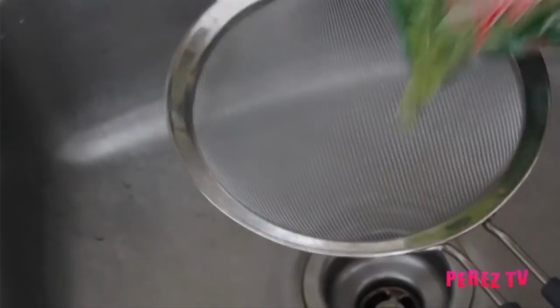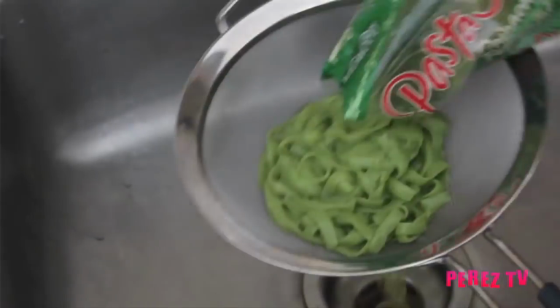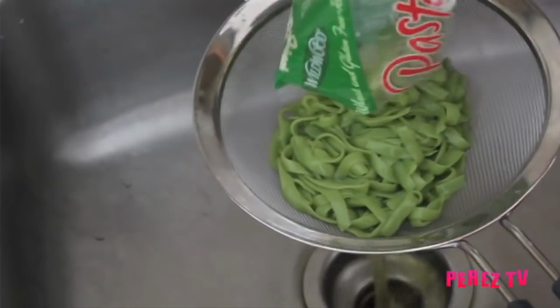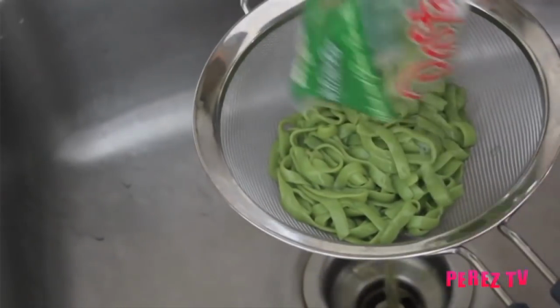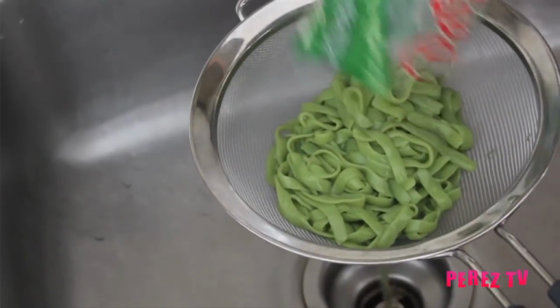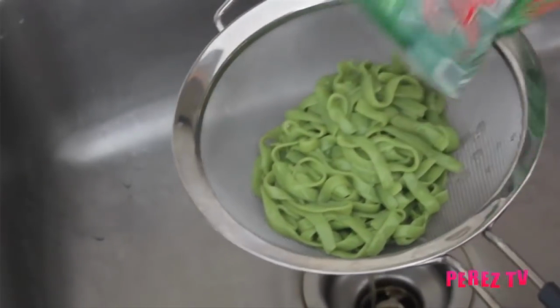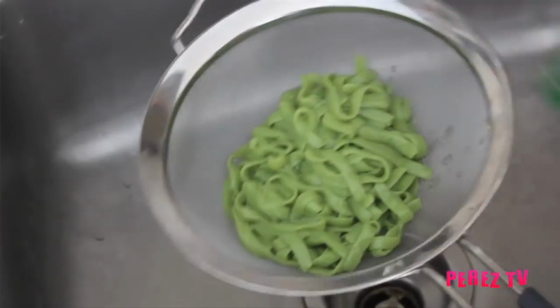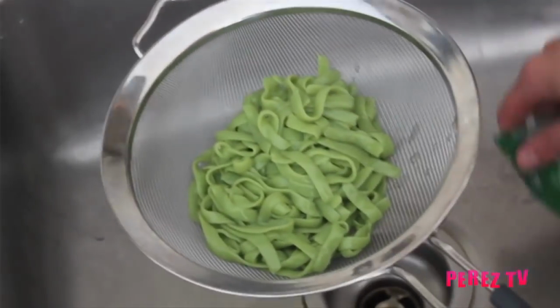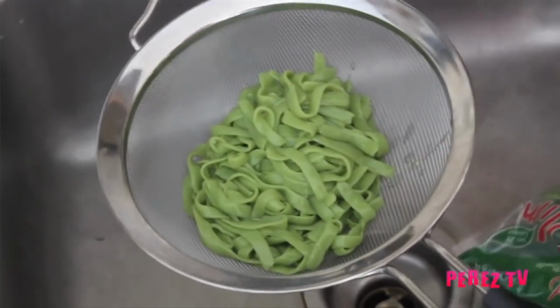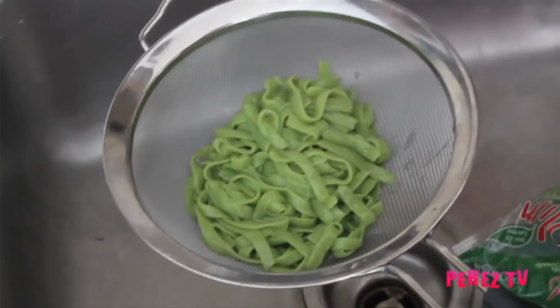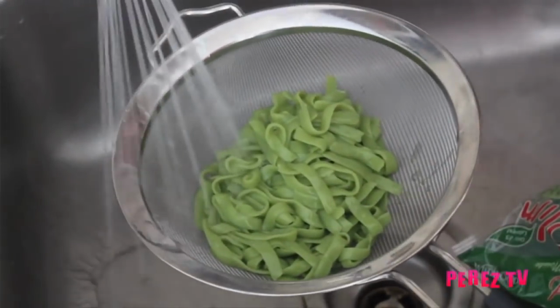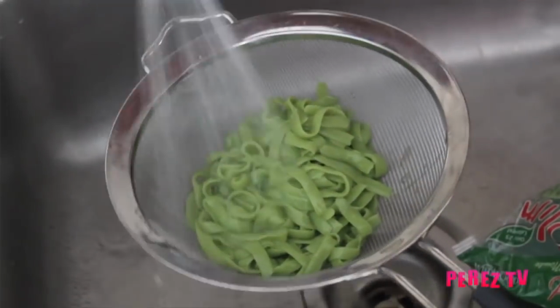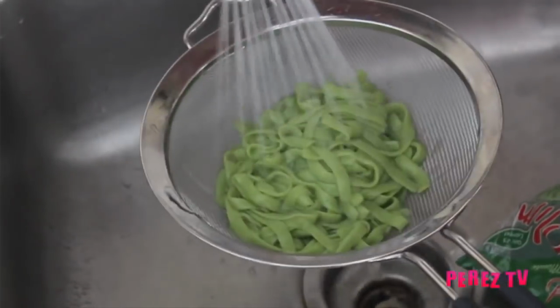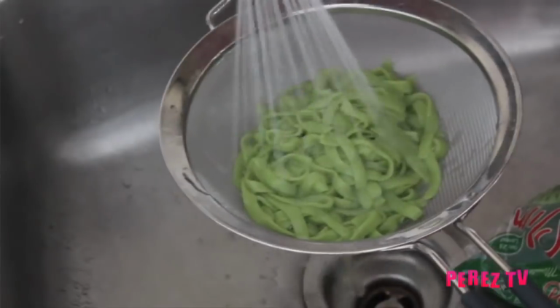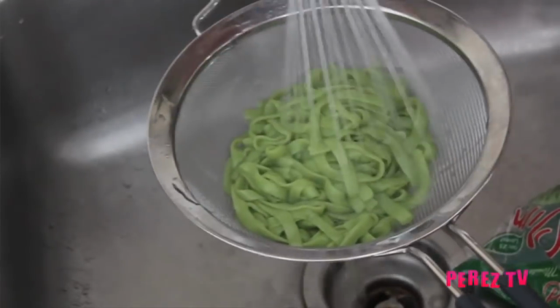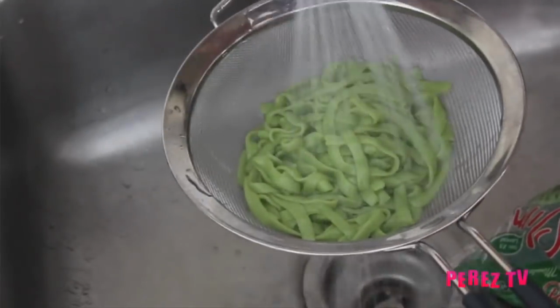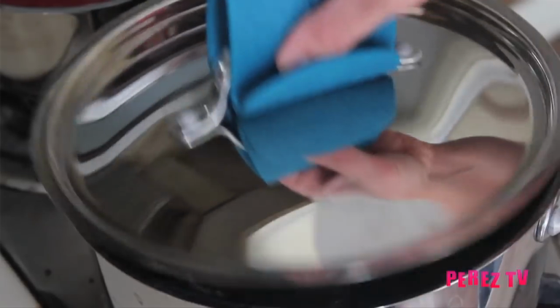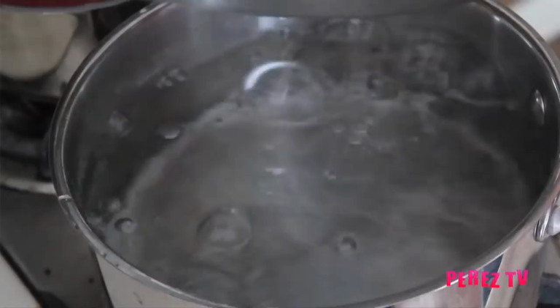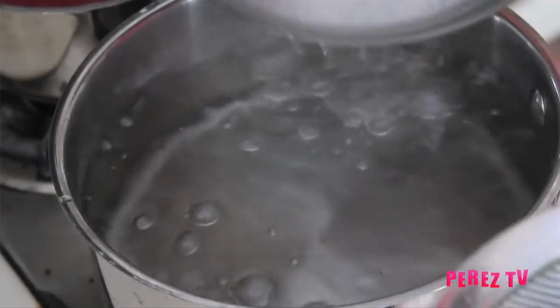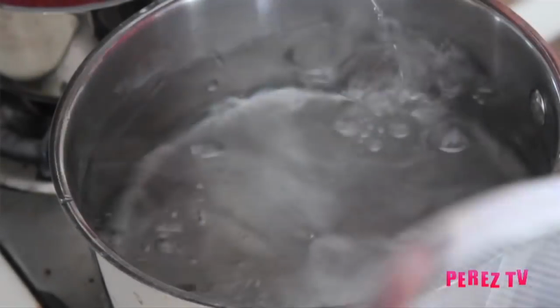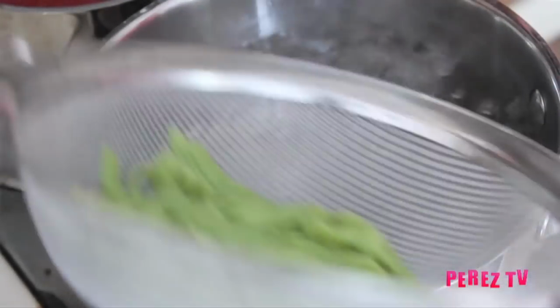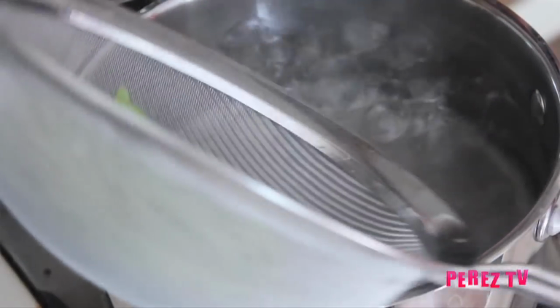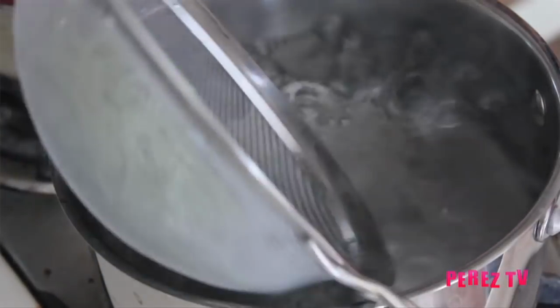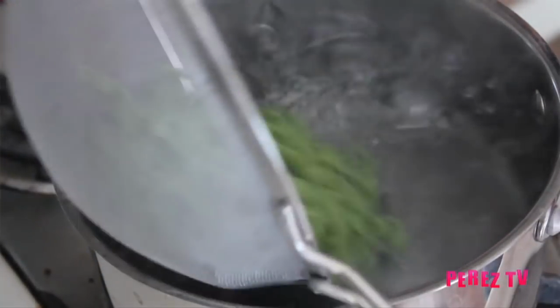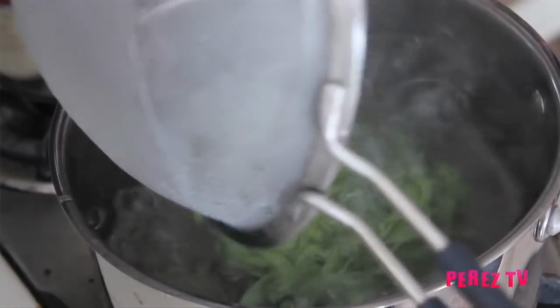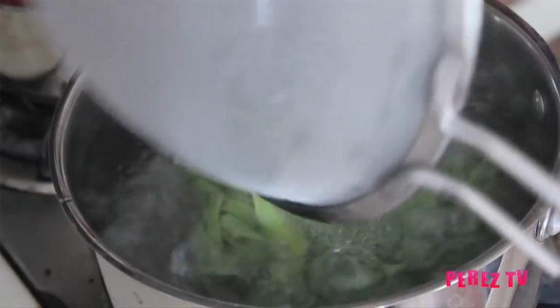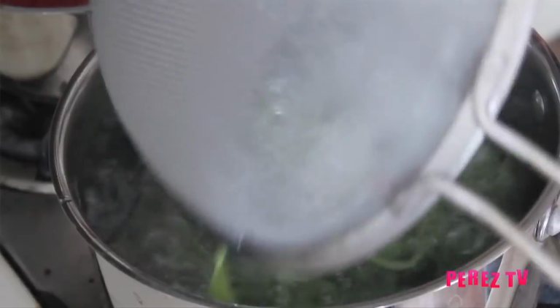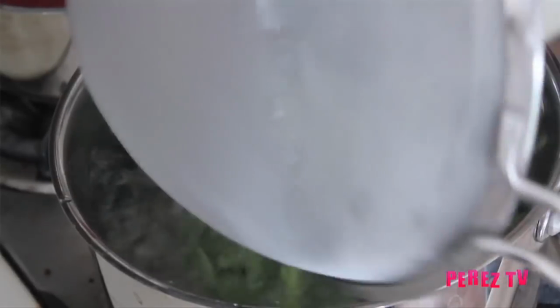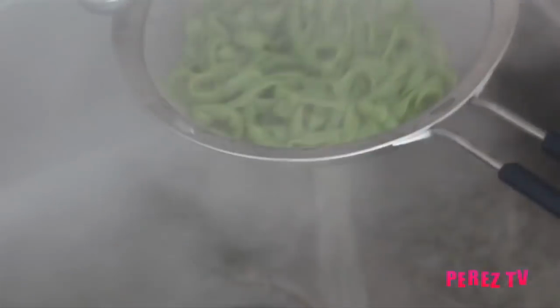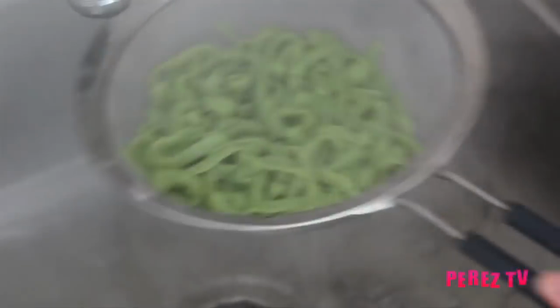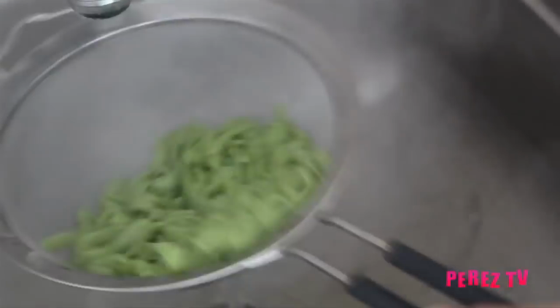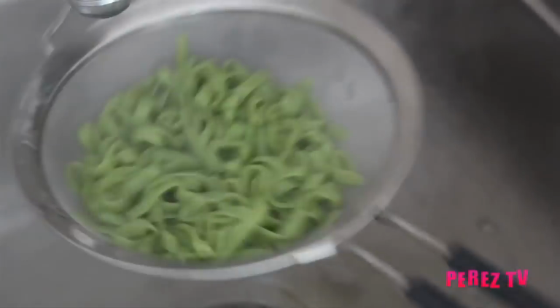For our tofu noodles we're going to be draining off all the liquid in the bag and giving them a quick rinse under cold water. We're then going to be blanching them in a pot of boiling salted water for two to three minutes until heated through. Then drain.